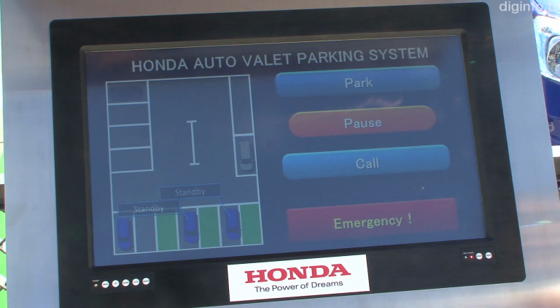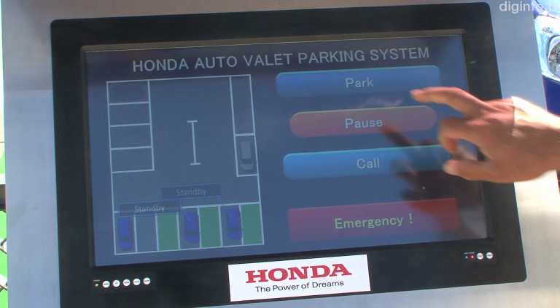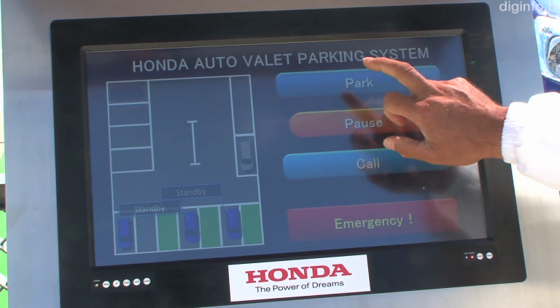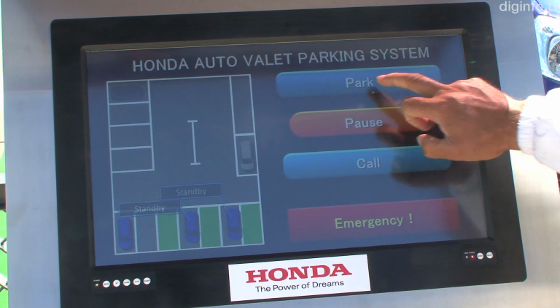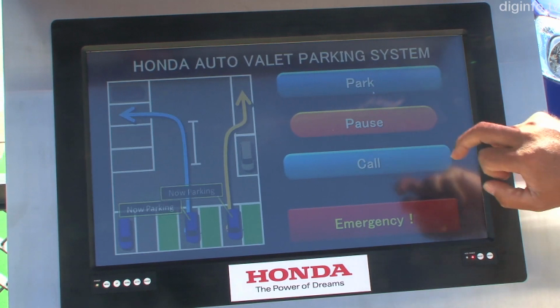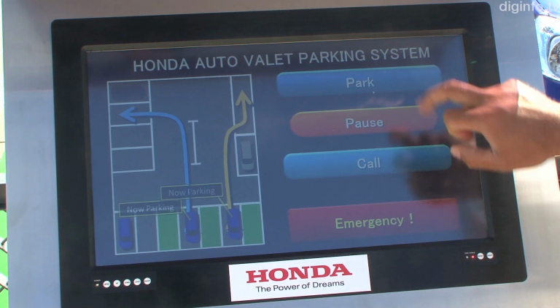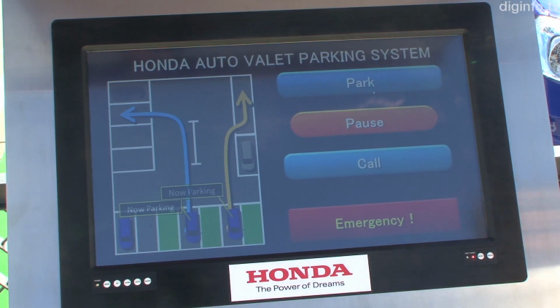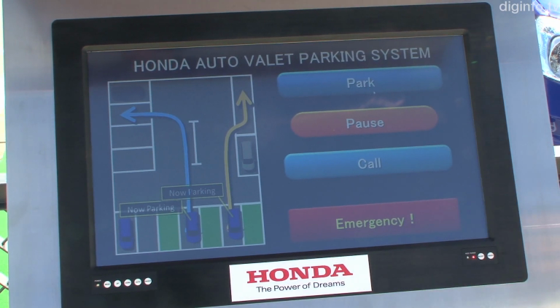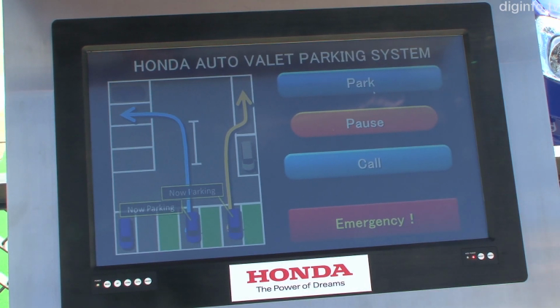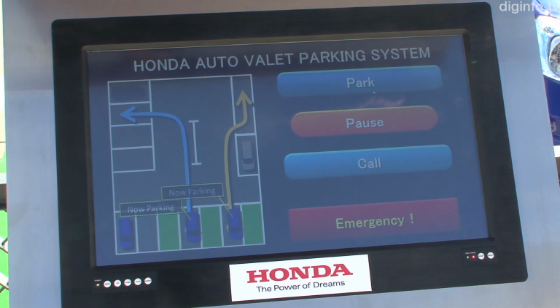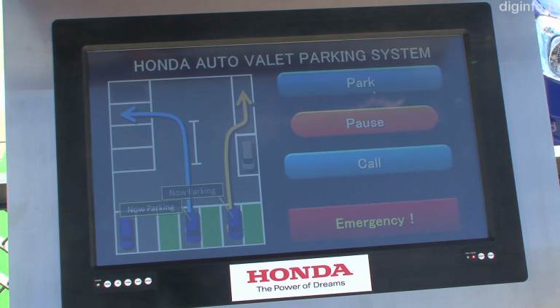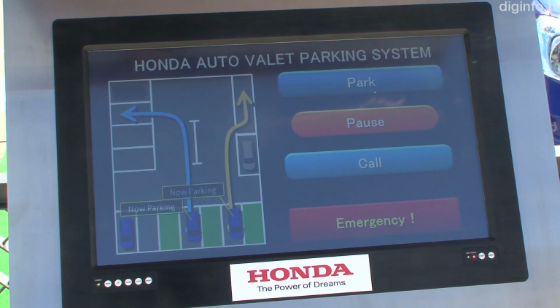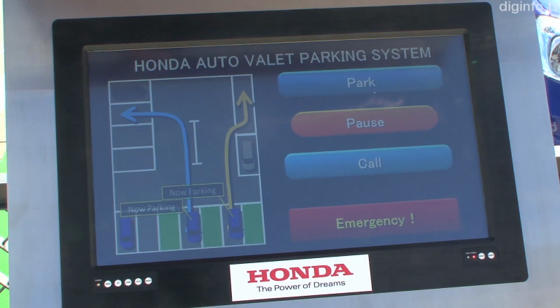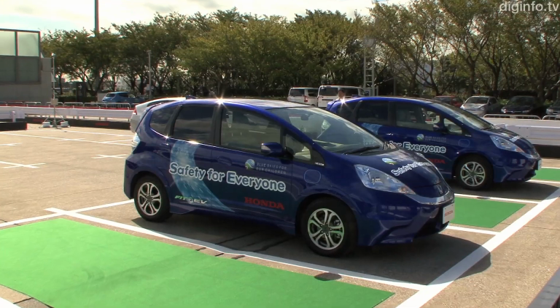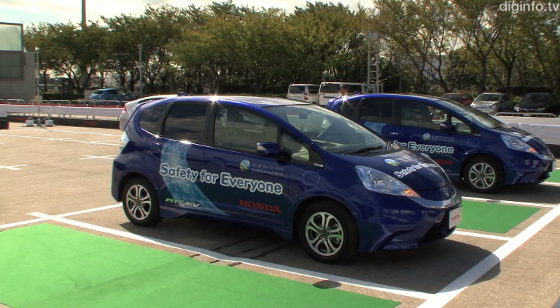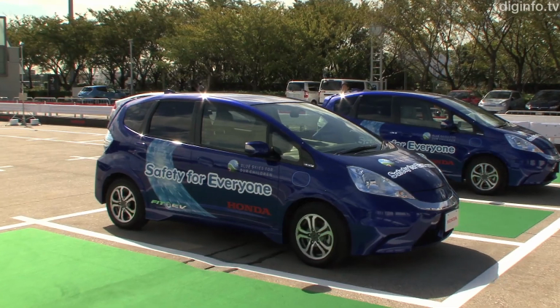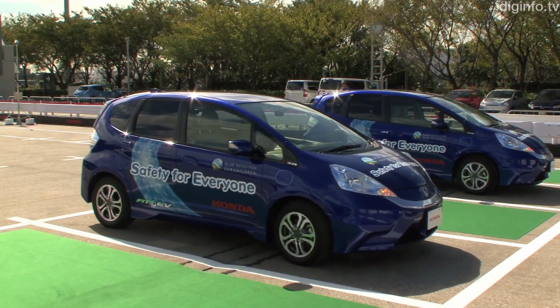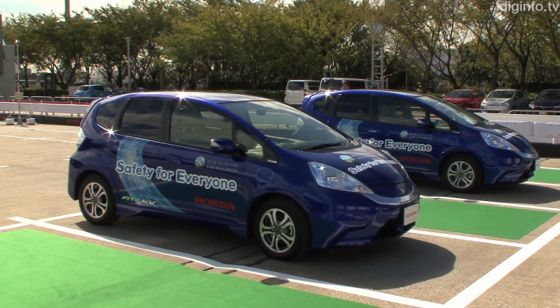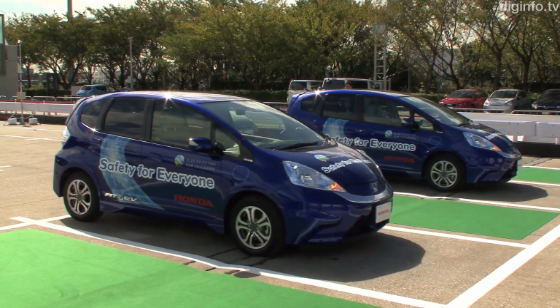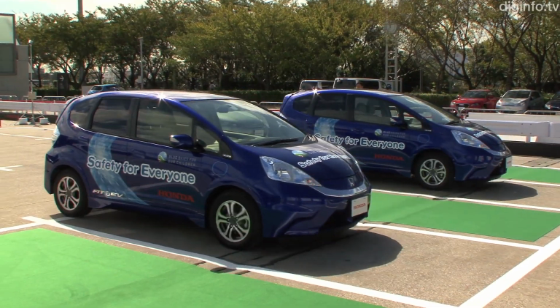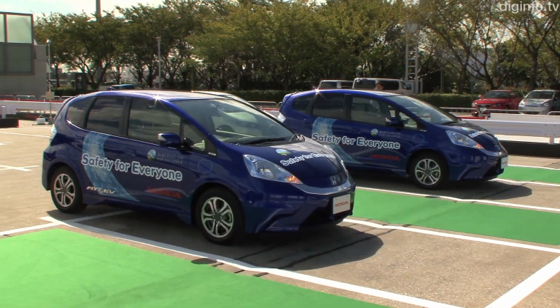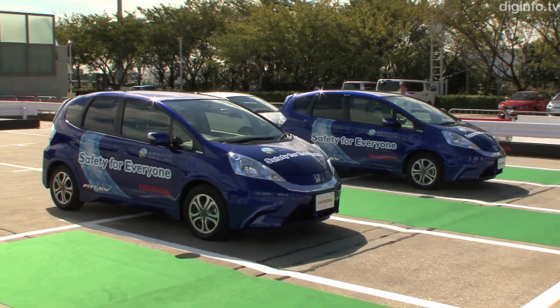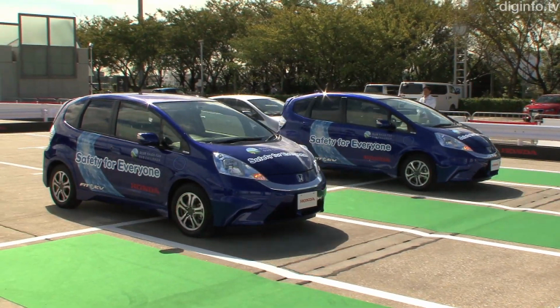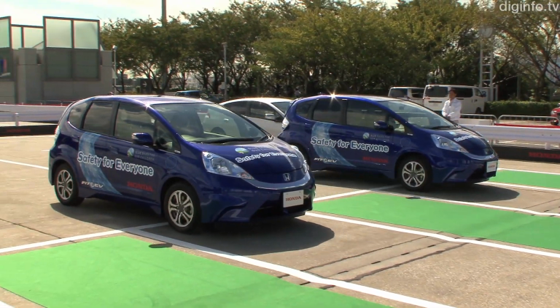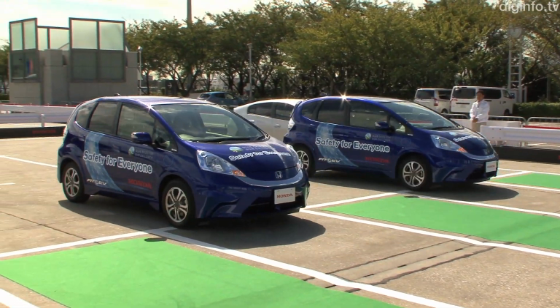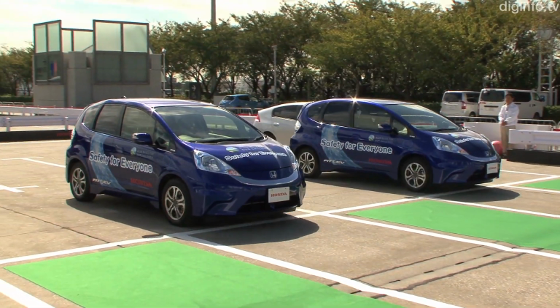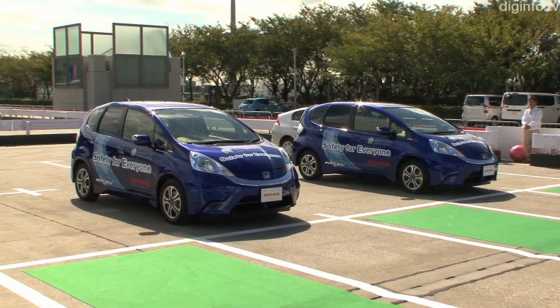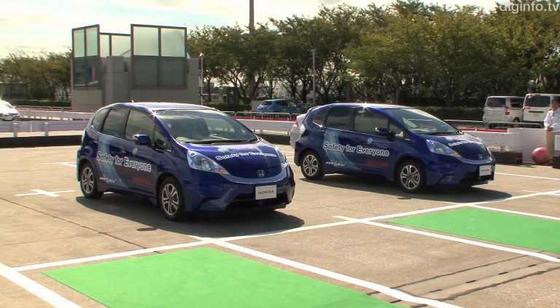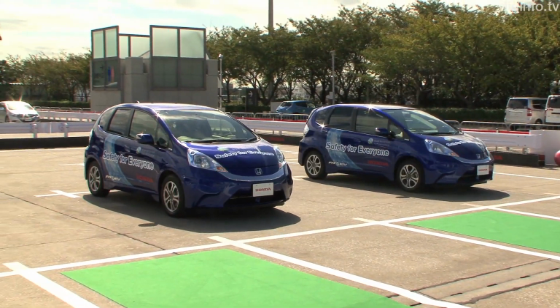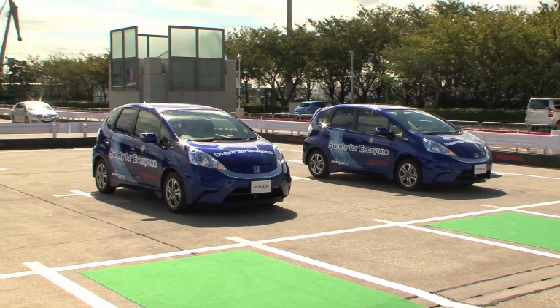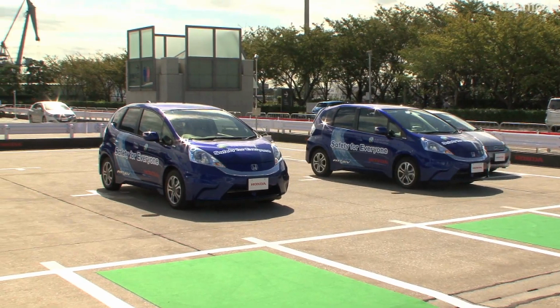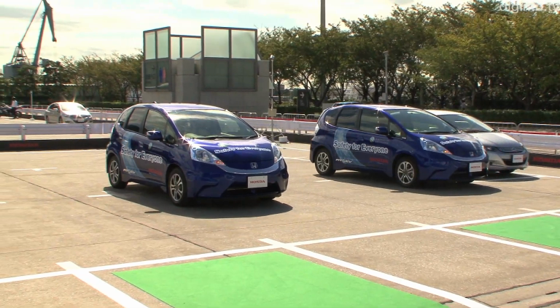In this demonstration, when a car is left in the drop-off area of a parking lot, it receives information about which spaces are available, then drives itself to an empty space and parks.